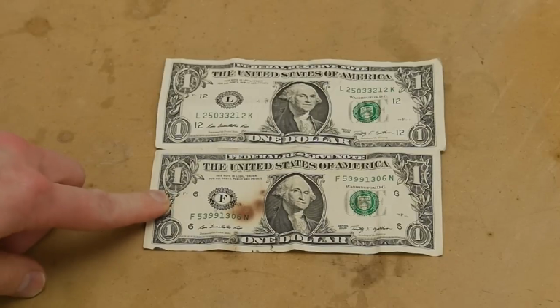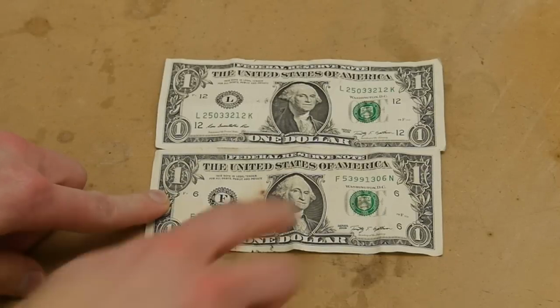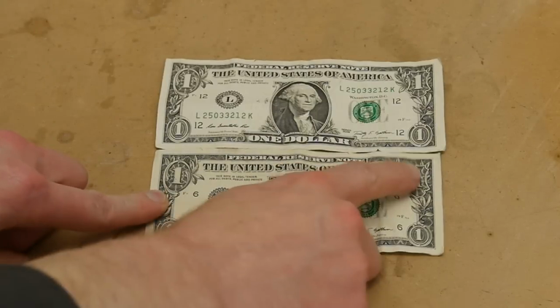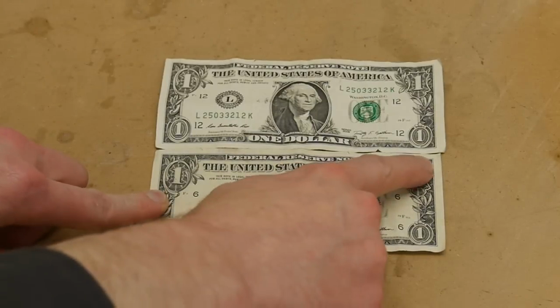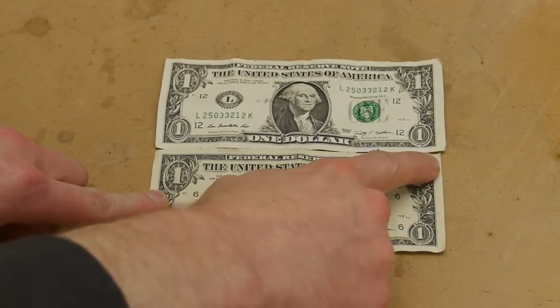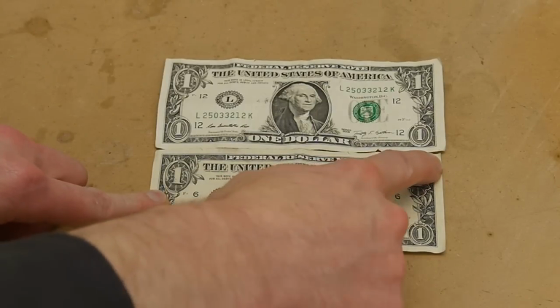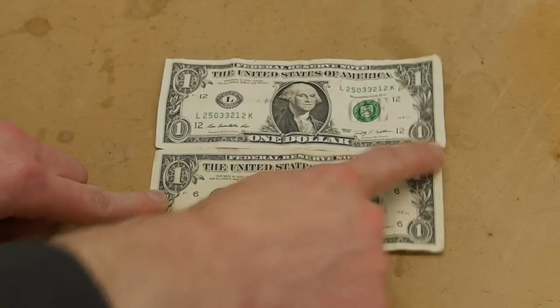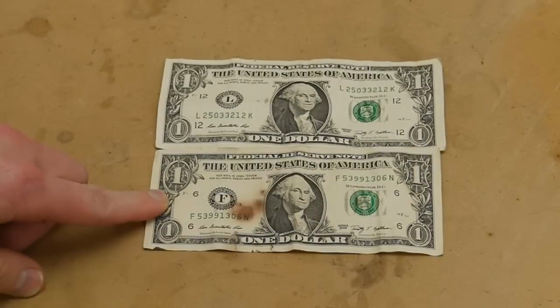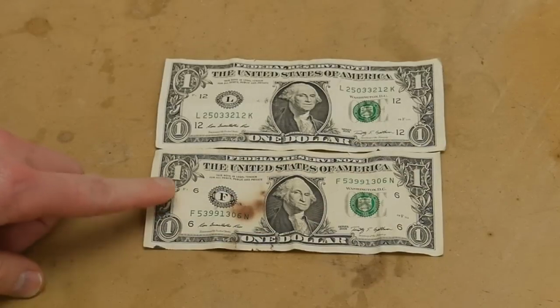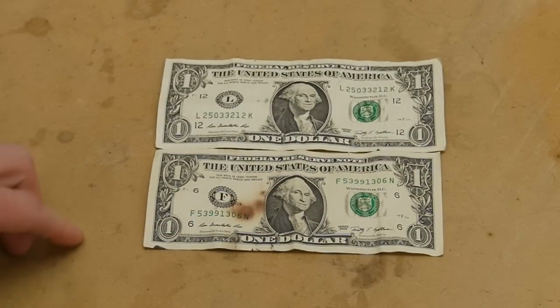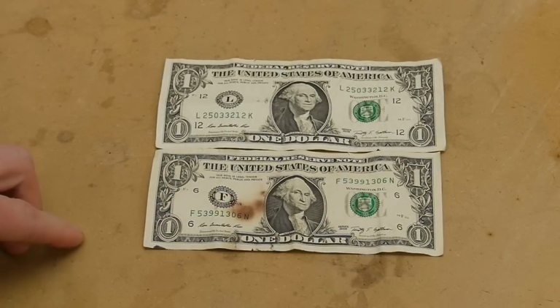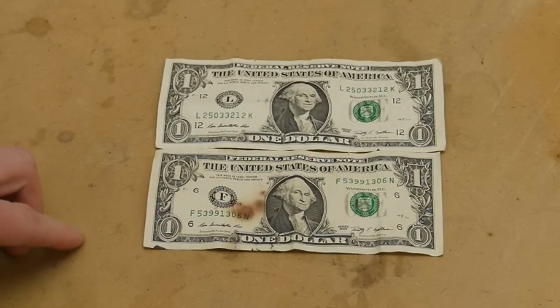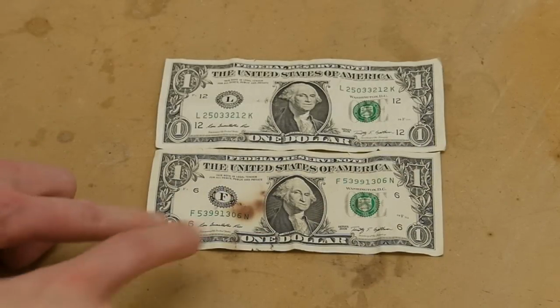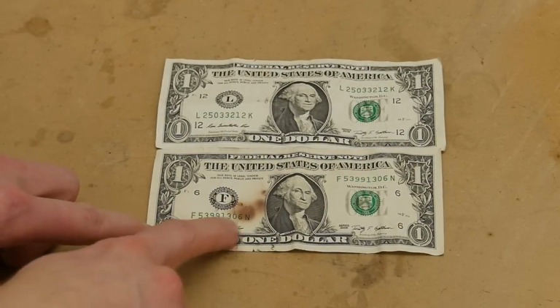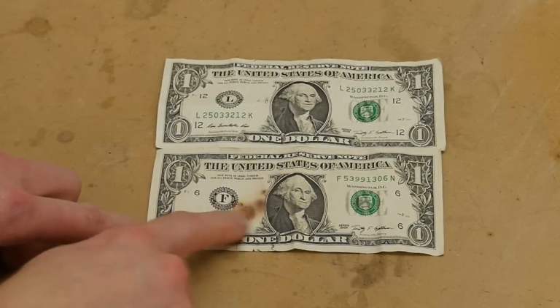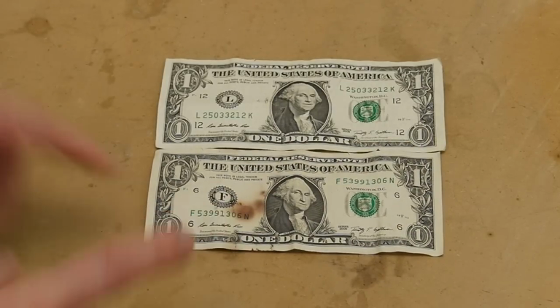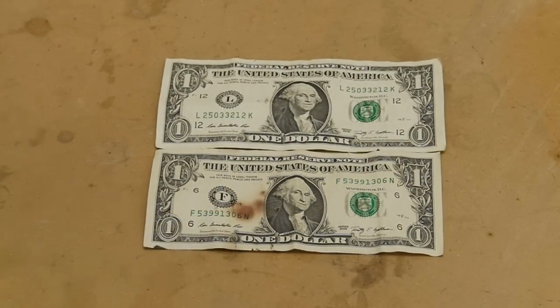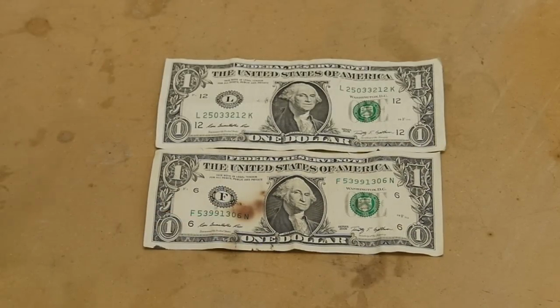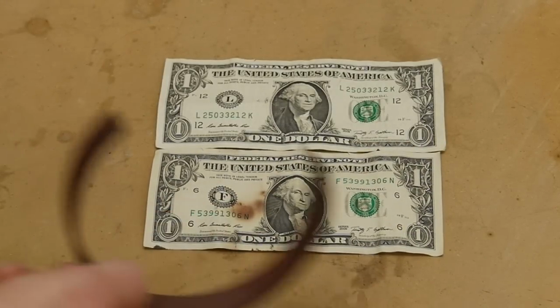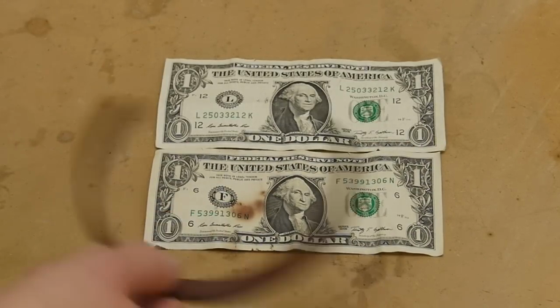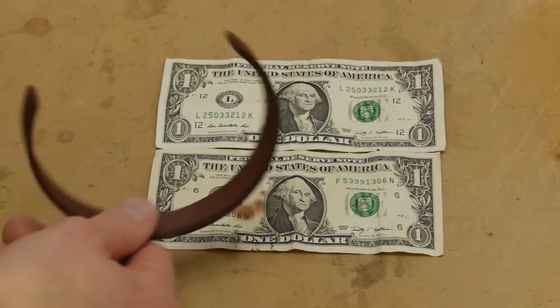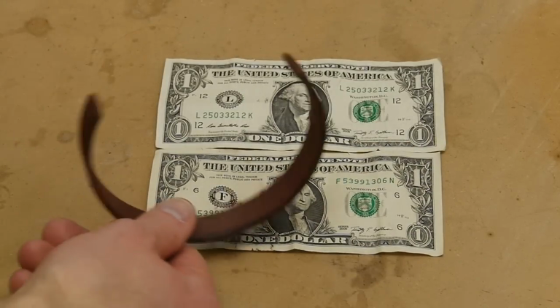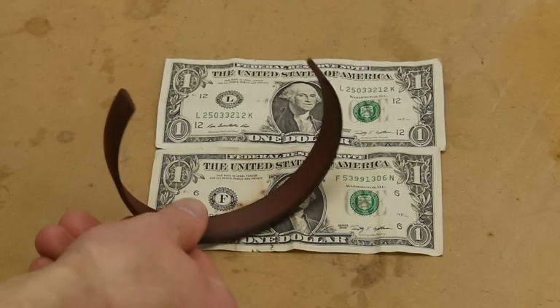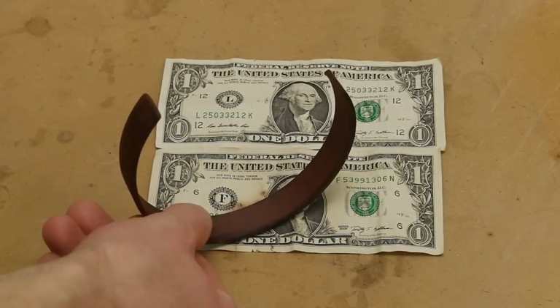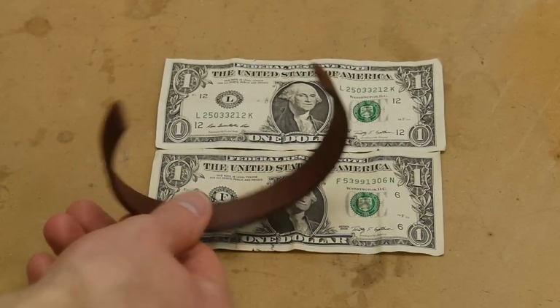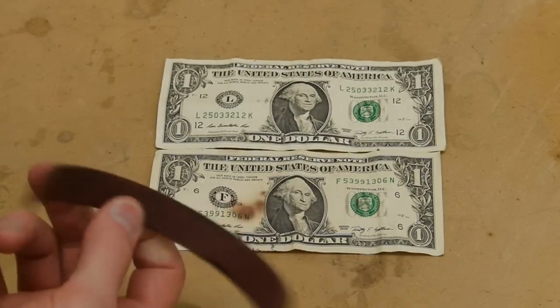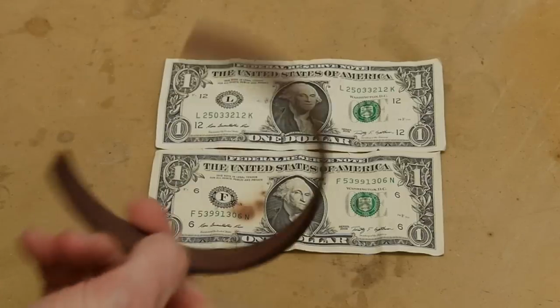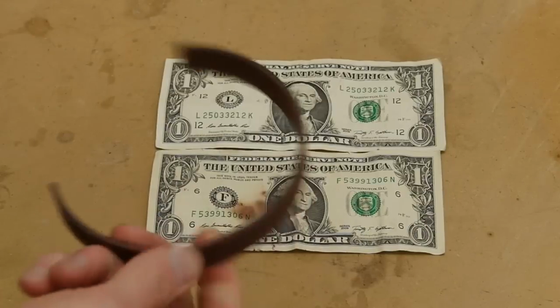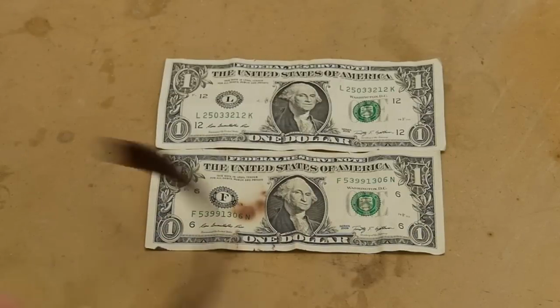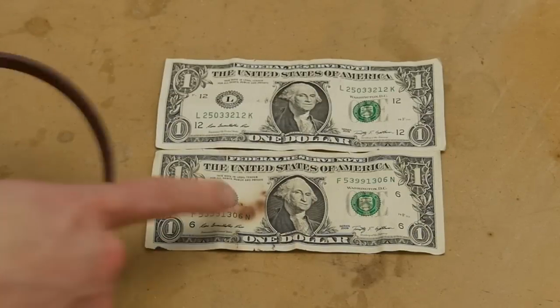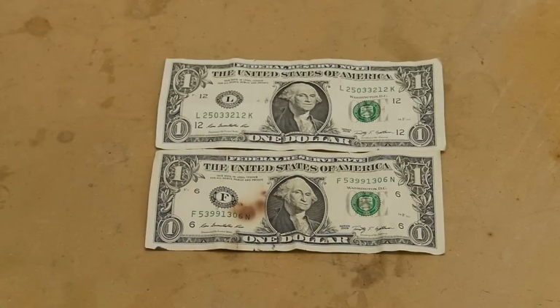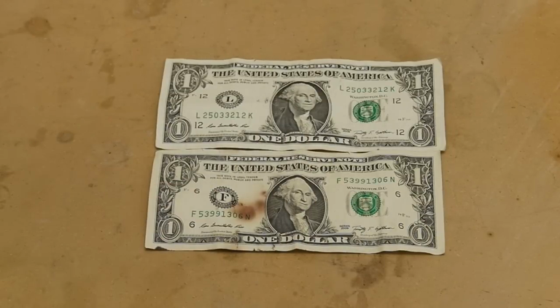As you can see, it's maybe ever so slightly smaller, but not really that much. The staining here was just from a bit of wood that was sitting next to it — the color from the wood actually leached out into the dollar.